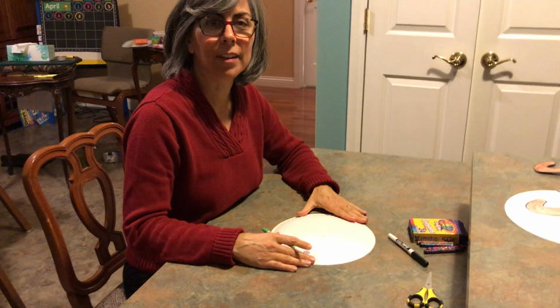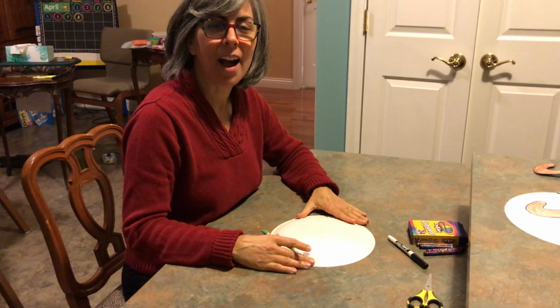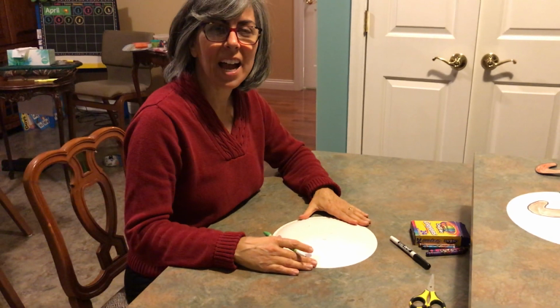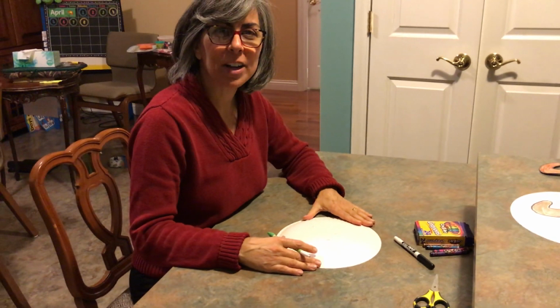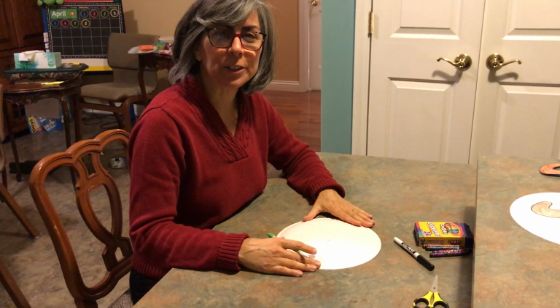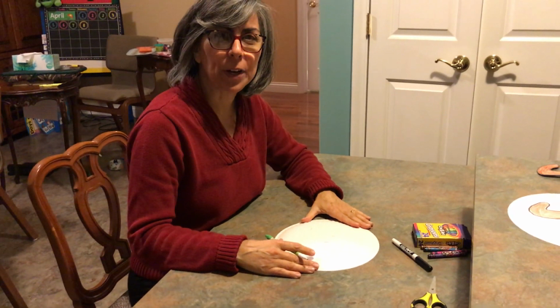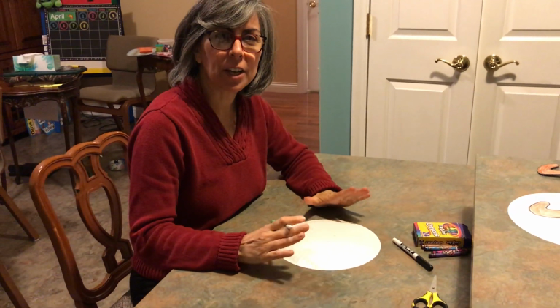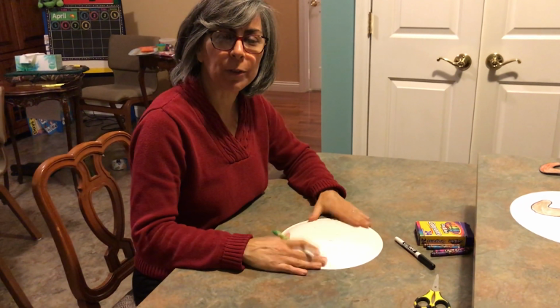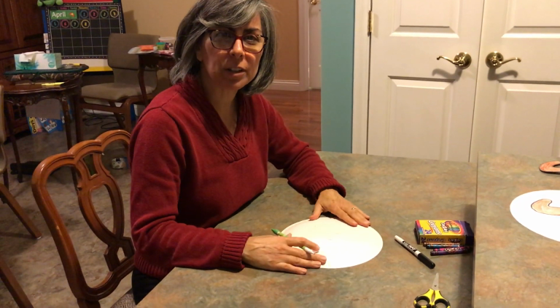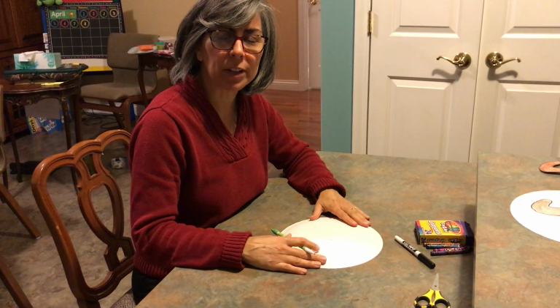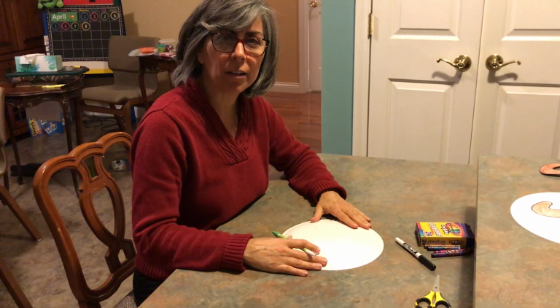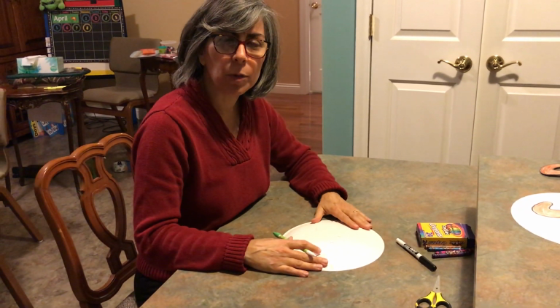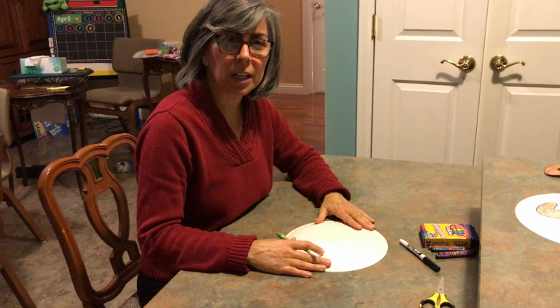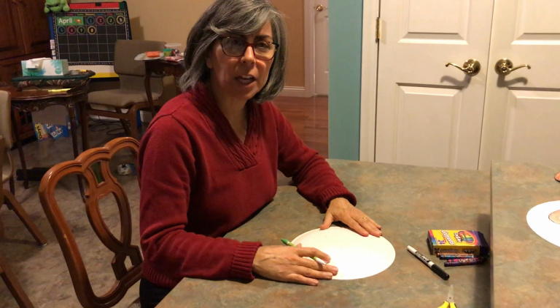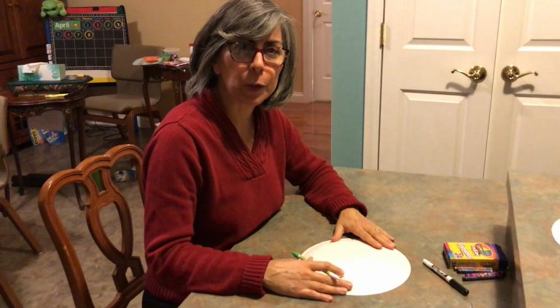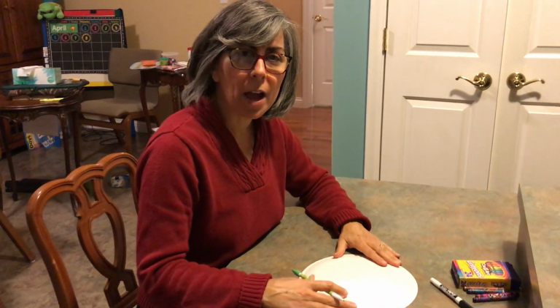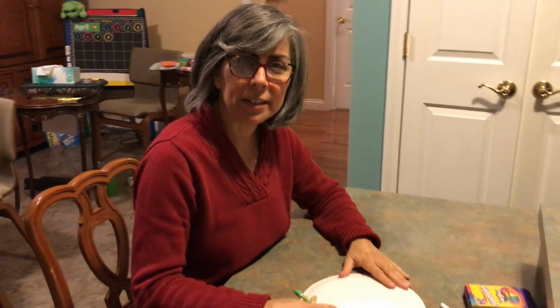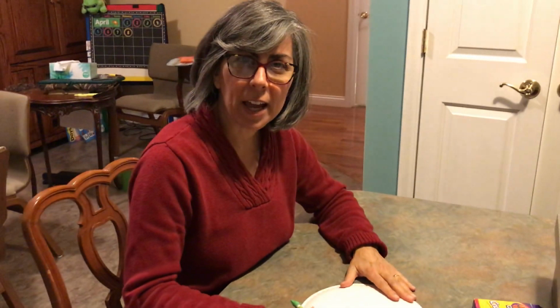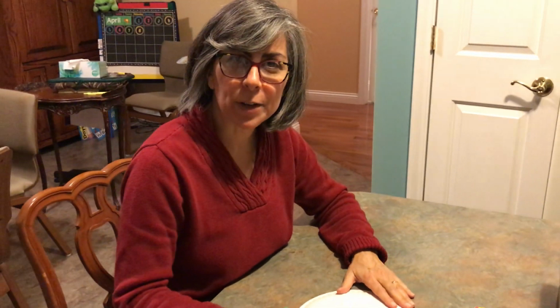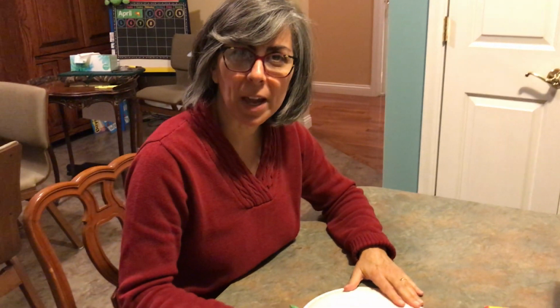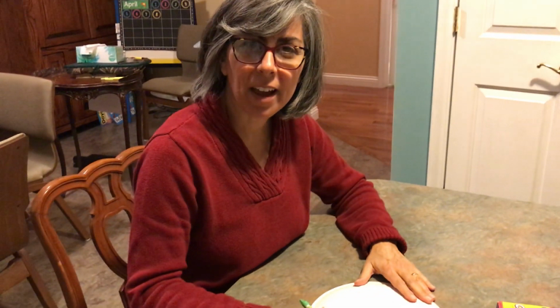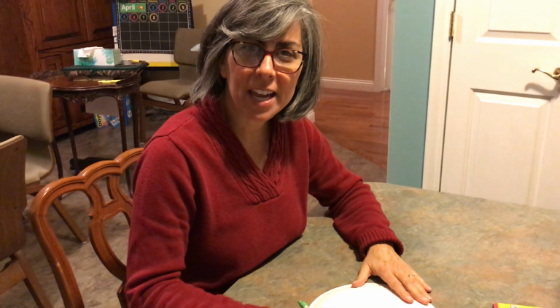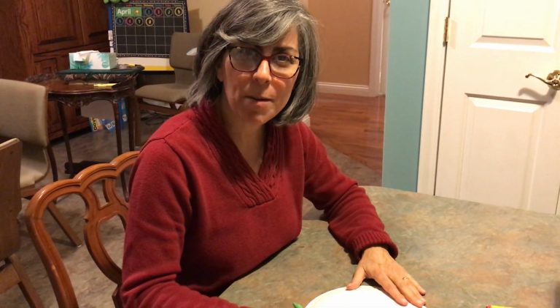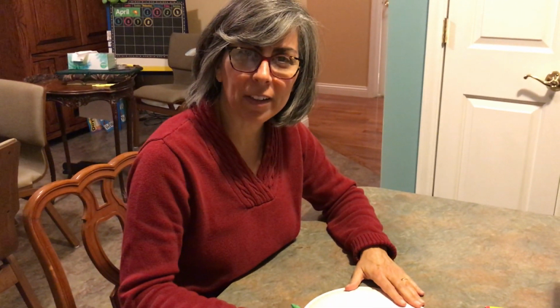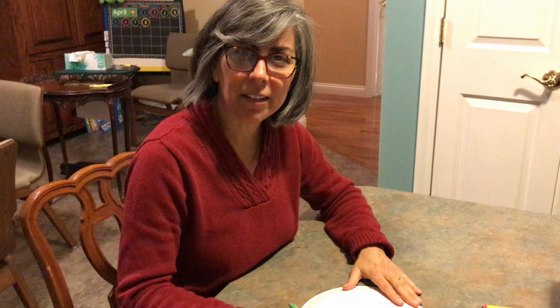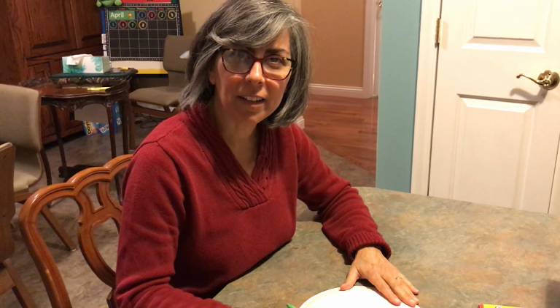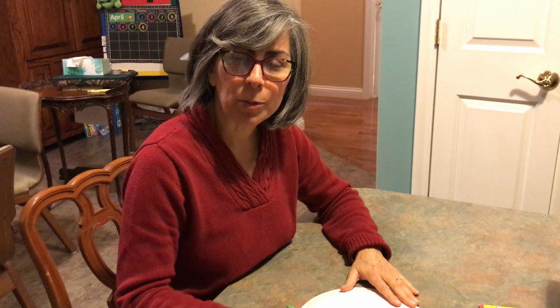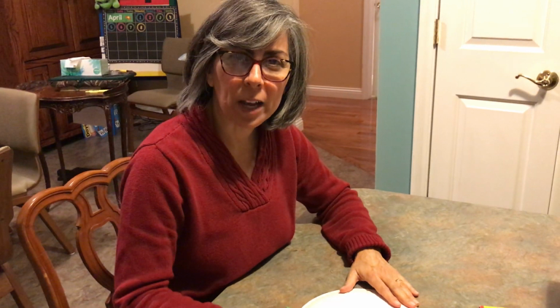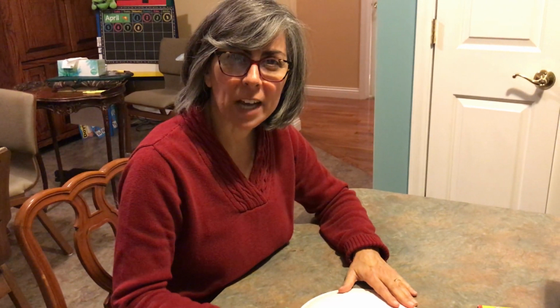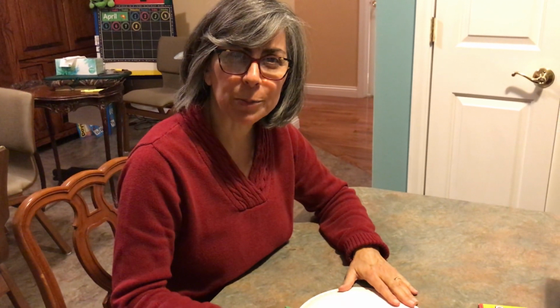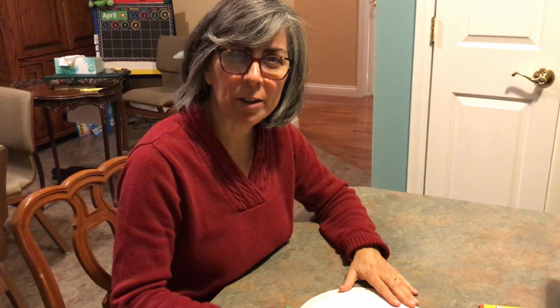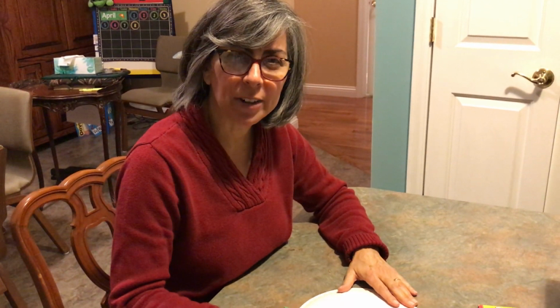Hi! Welcome girls and boys to our first craft video. We've been studying the letter U and today we're going to make an umbrella. Remember, April showers bring May flowers.